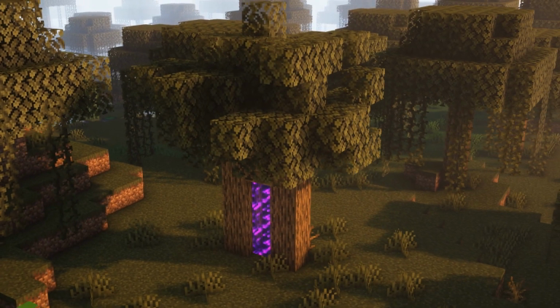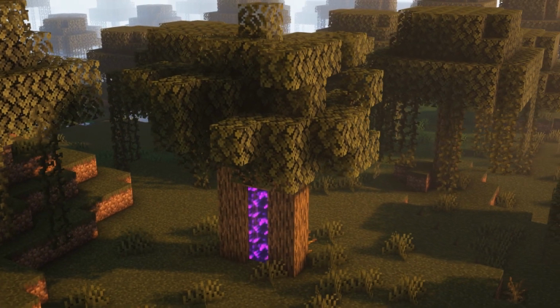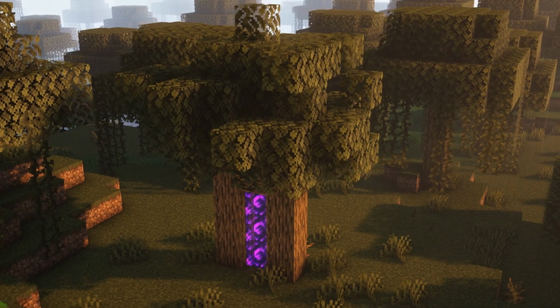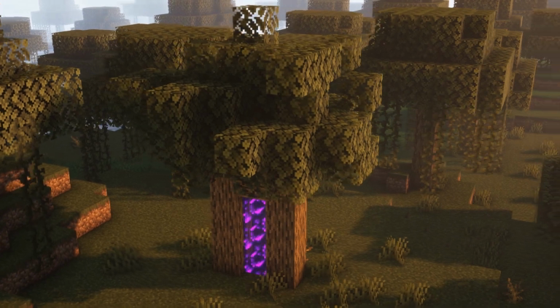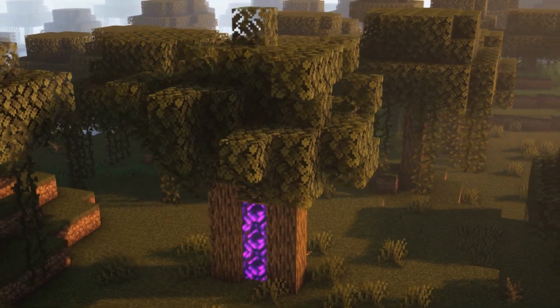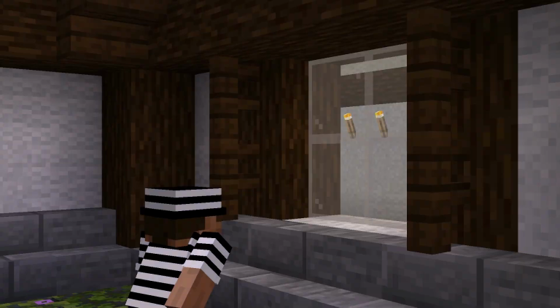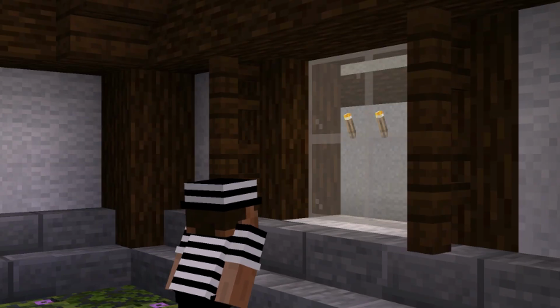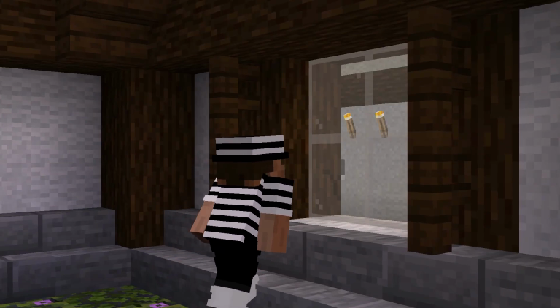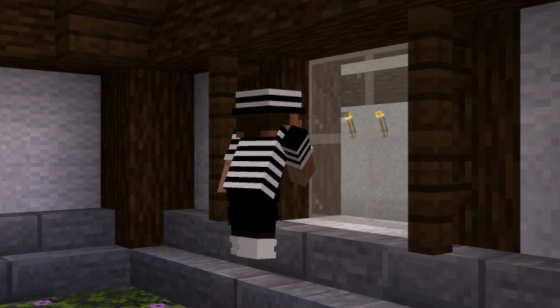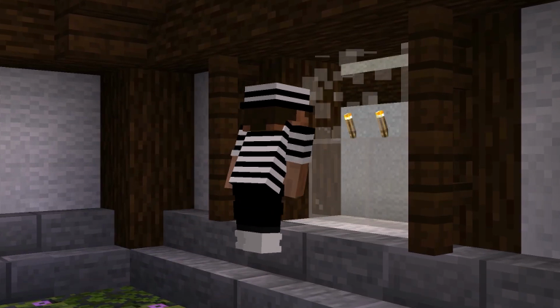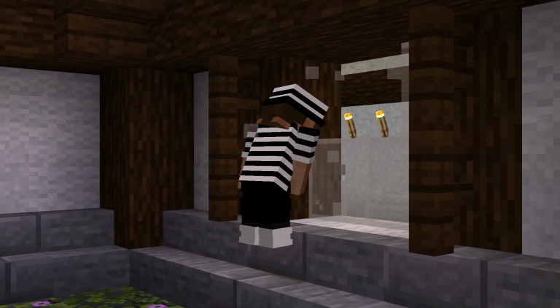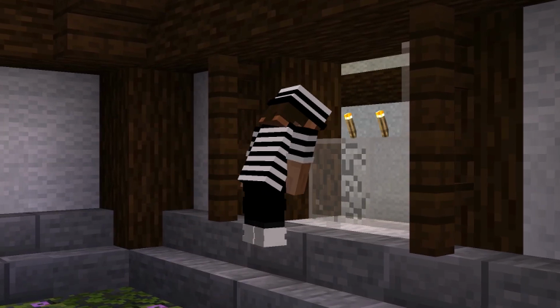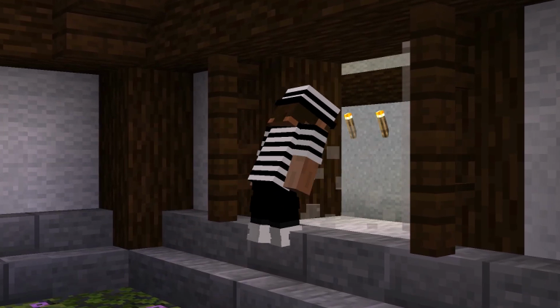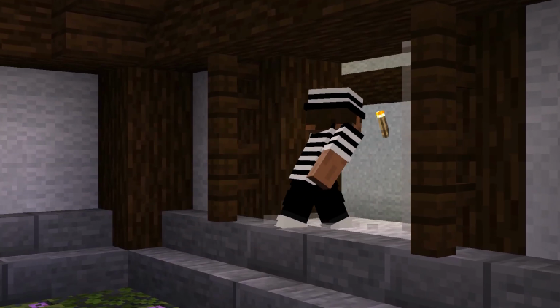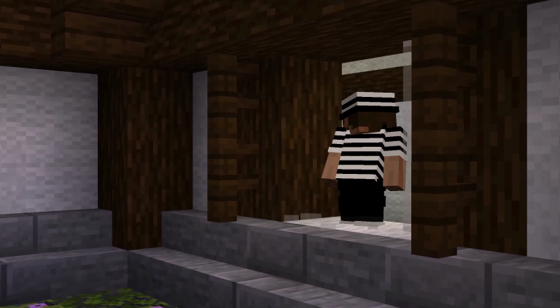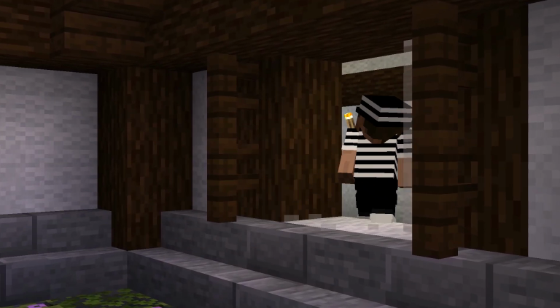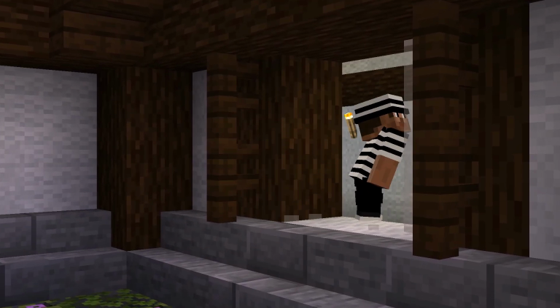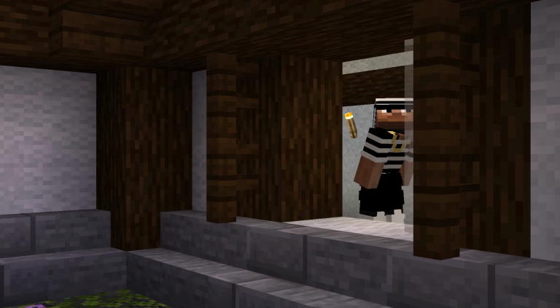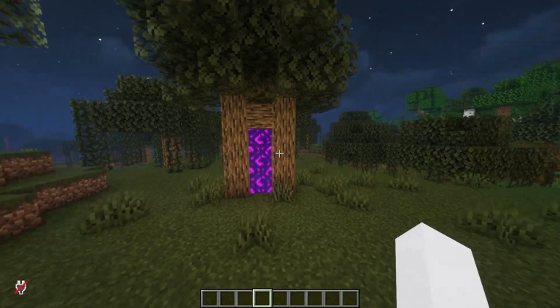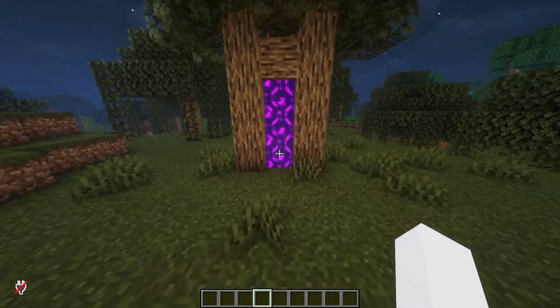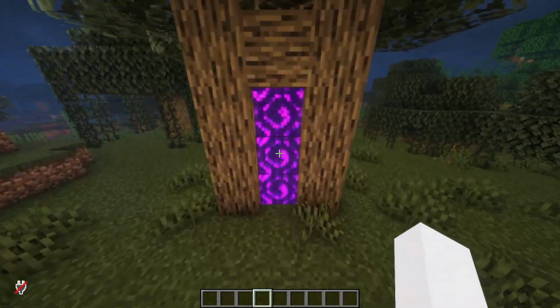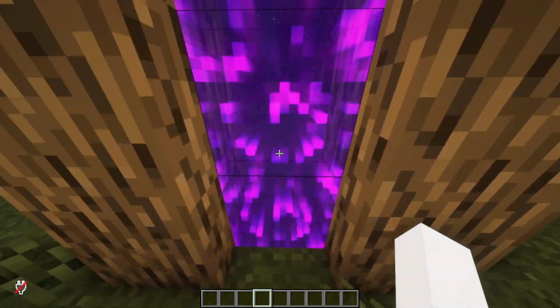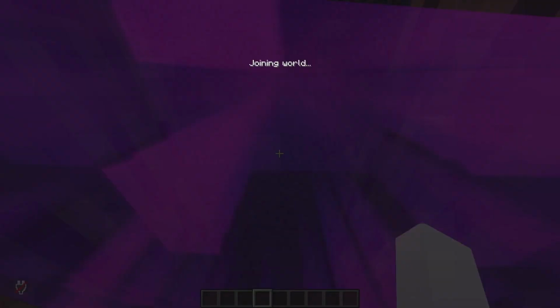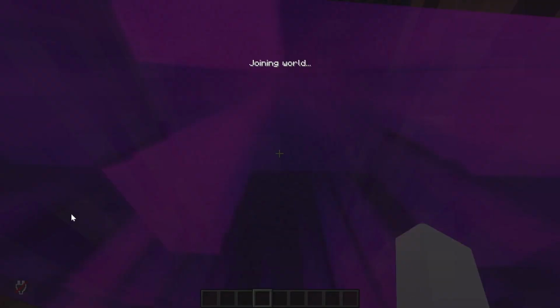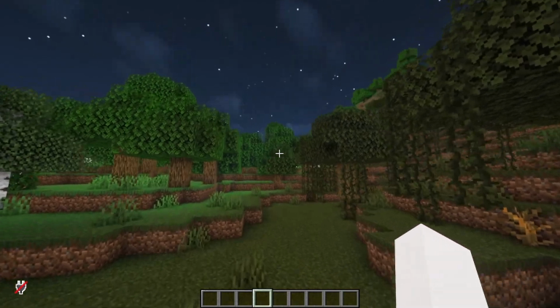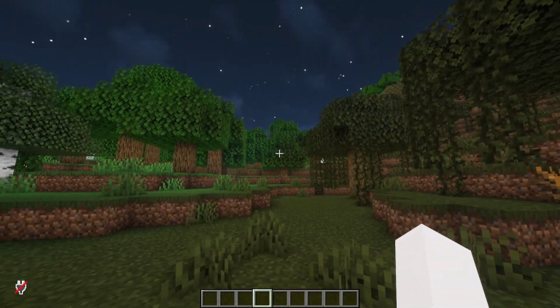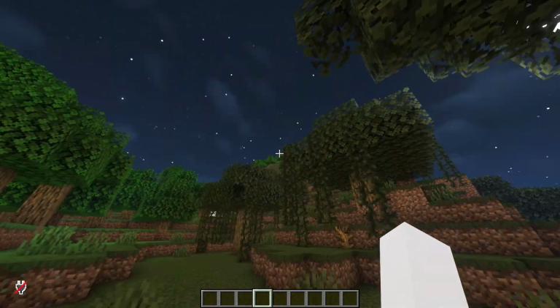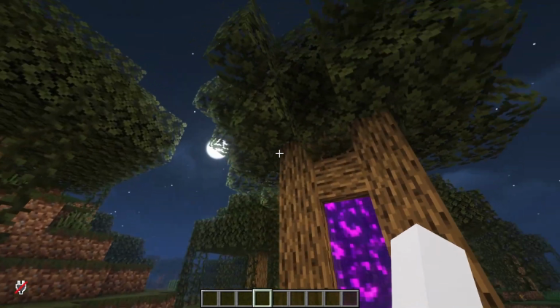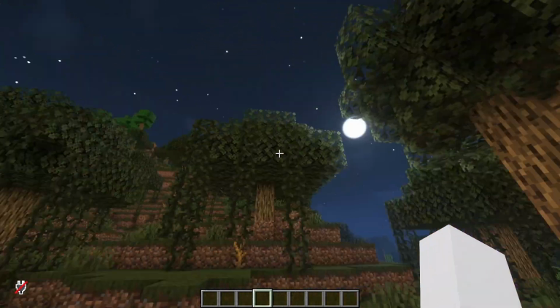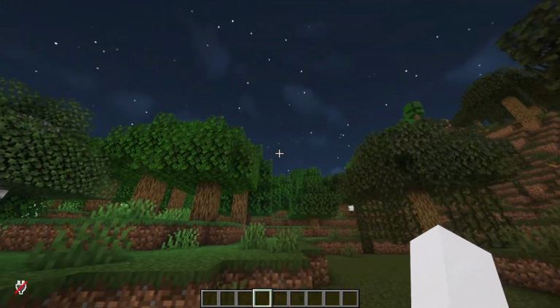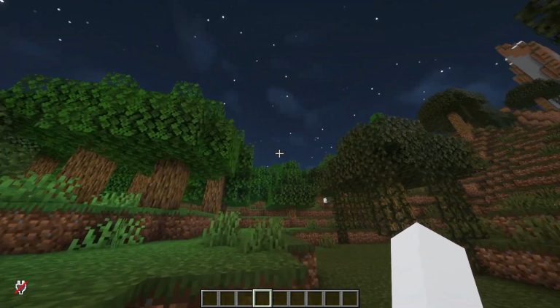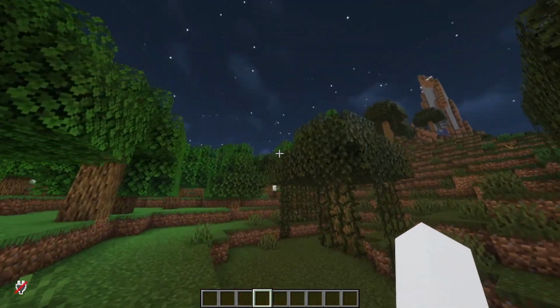Next up, we have the Morgami Time Tree. When I get caught being a criminal, I would use this tree to get away safely. Oh shoot, the police are after me. Okay, we should be back in the past.